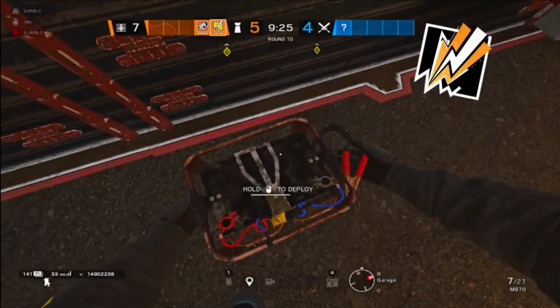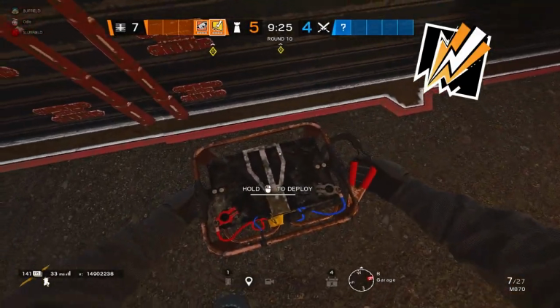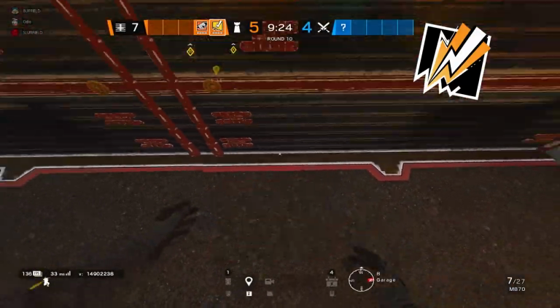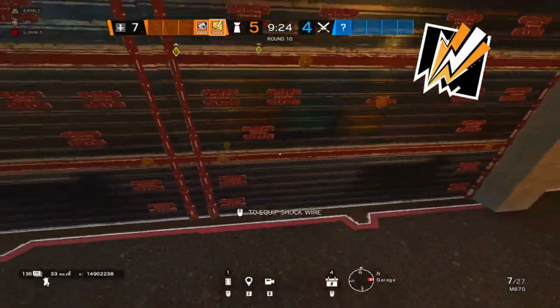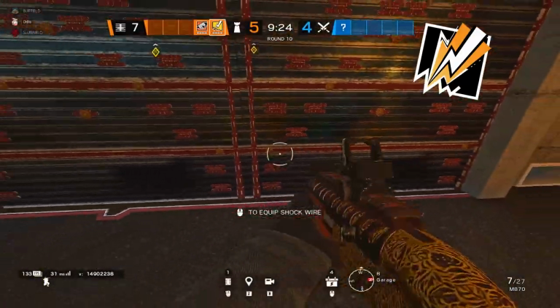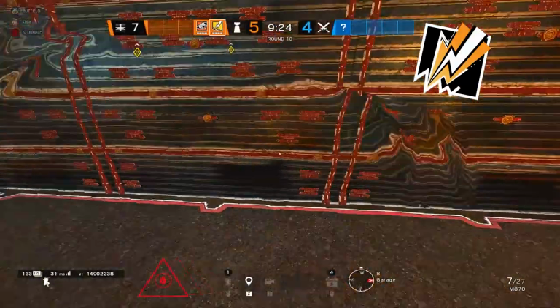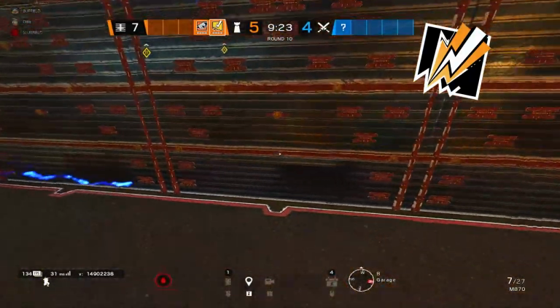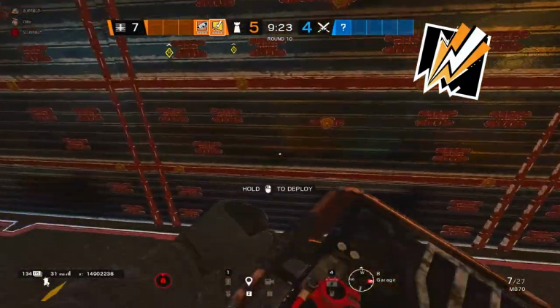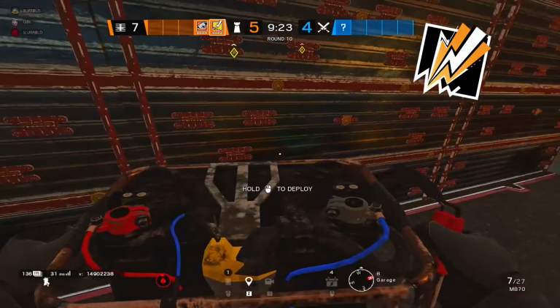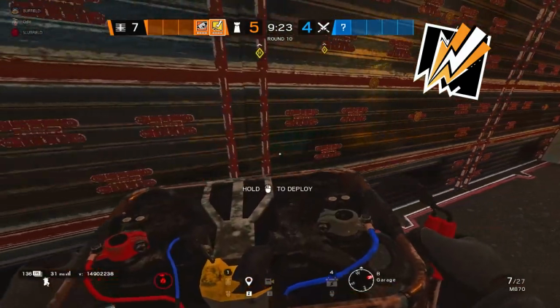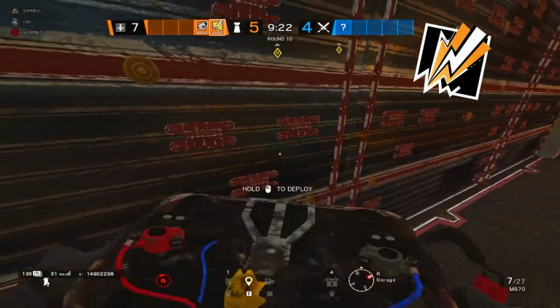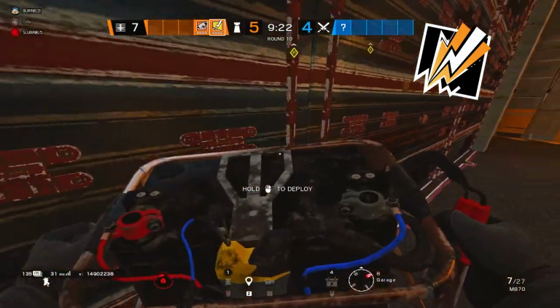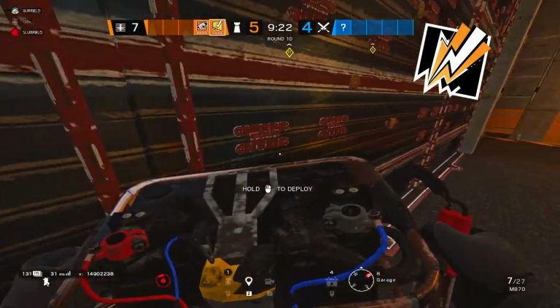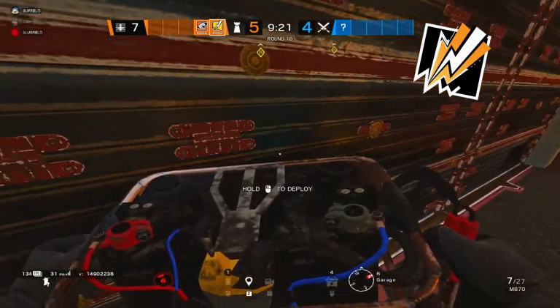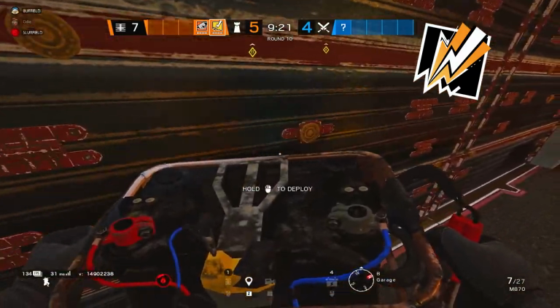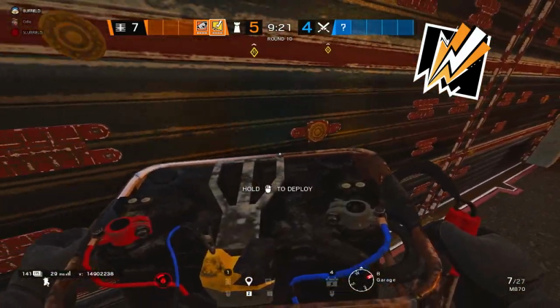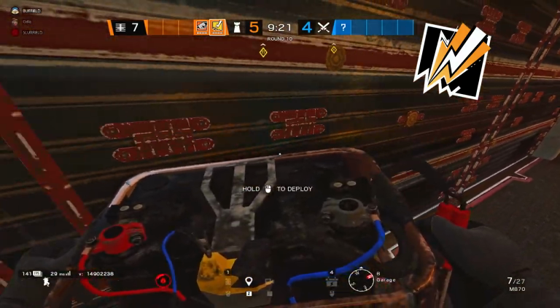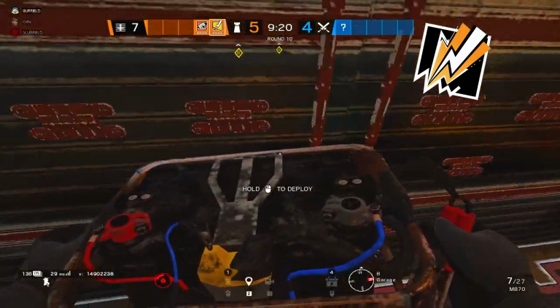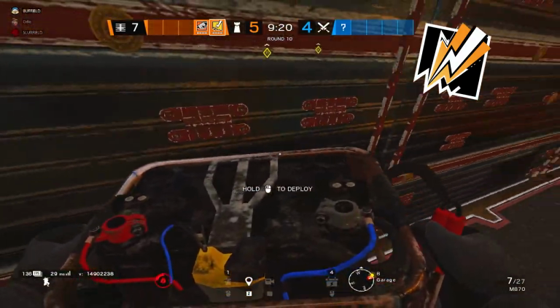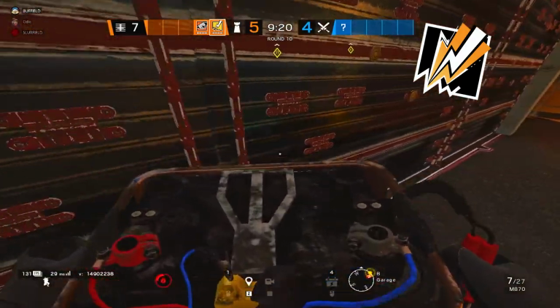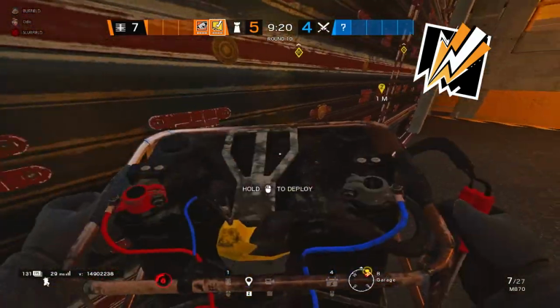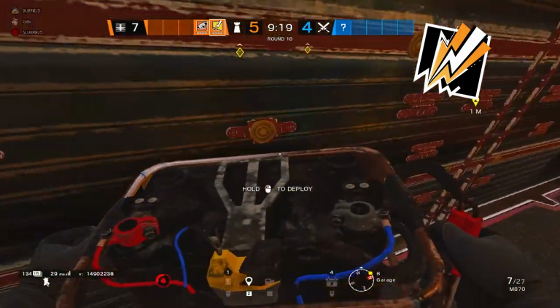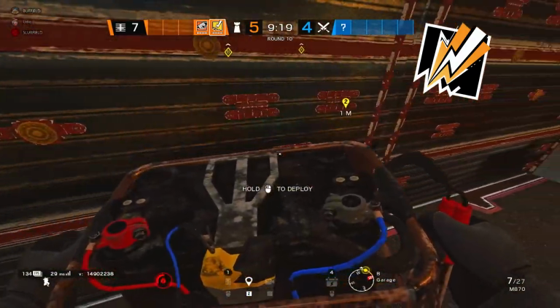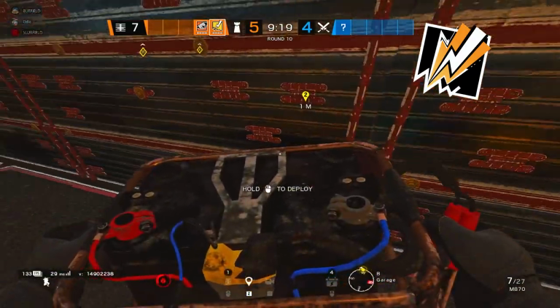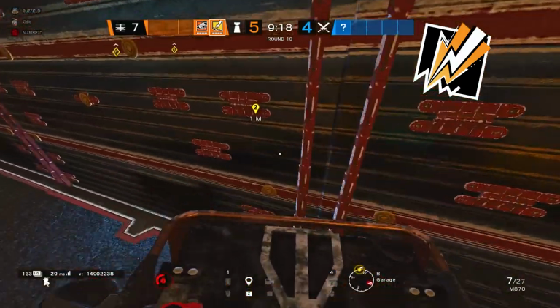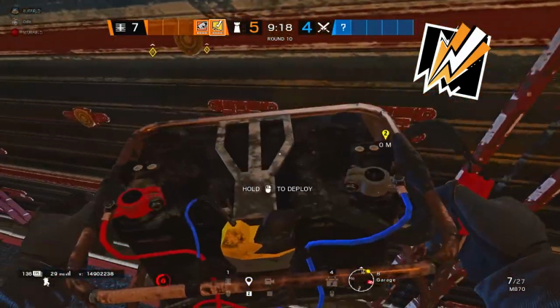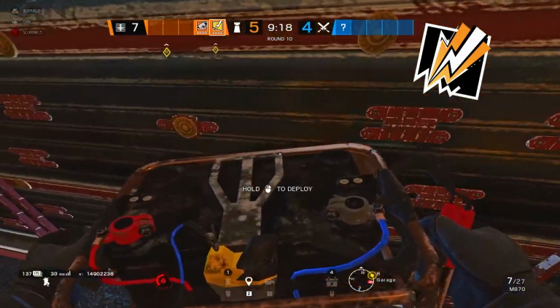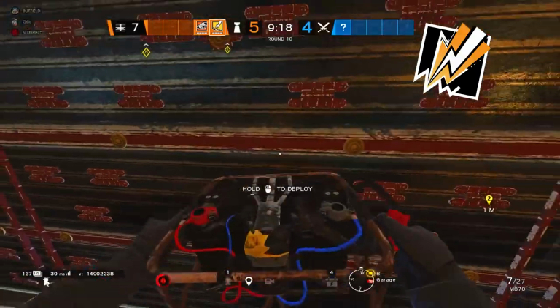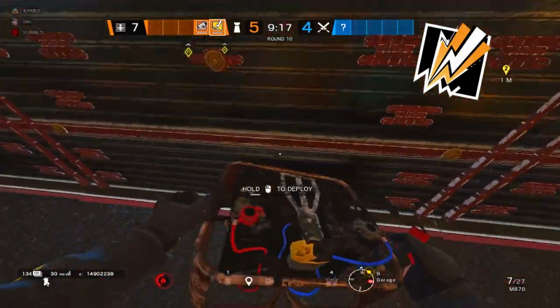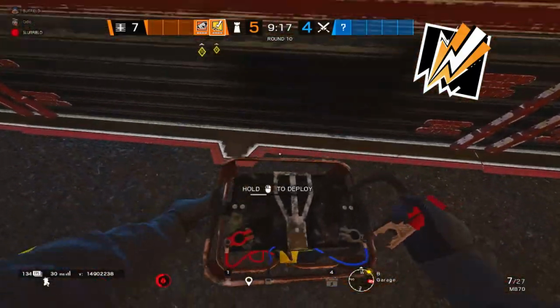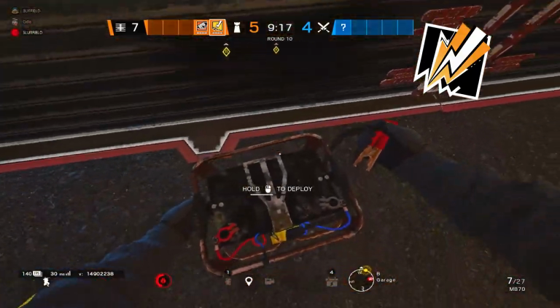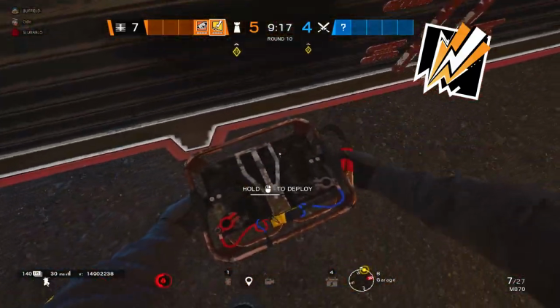A good tip for bandit tricking is to watch for Thatcher's blue lighting. Just wait for that to show up on screen, and then you can start putting your Bandit charge down.